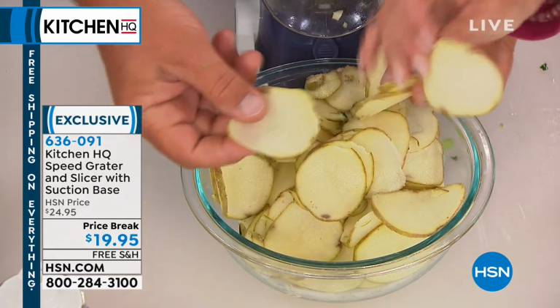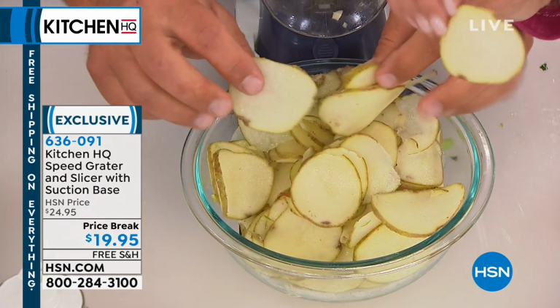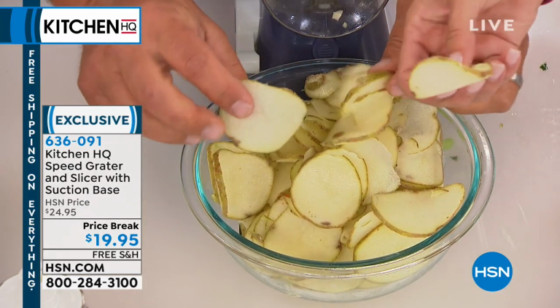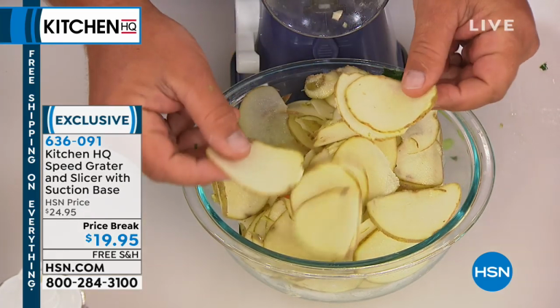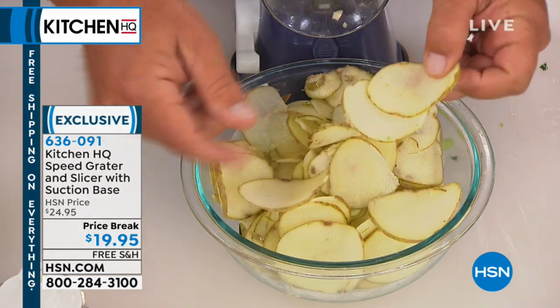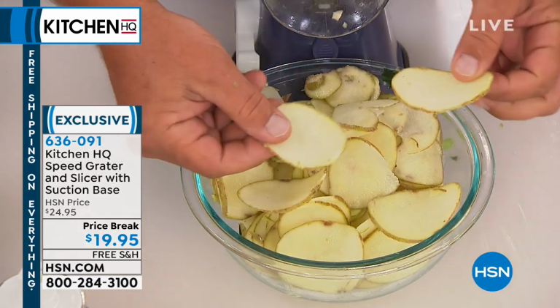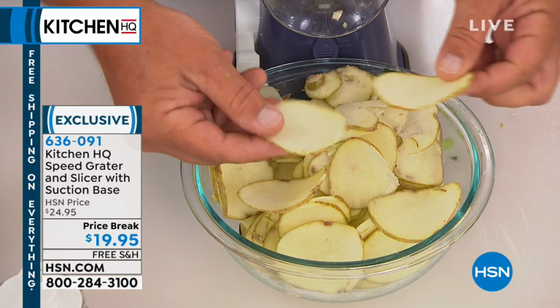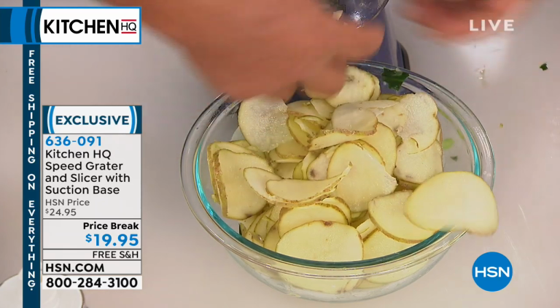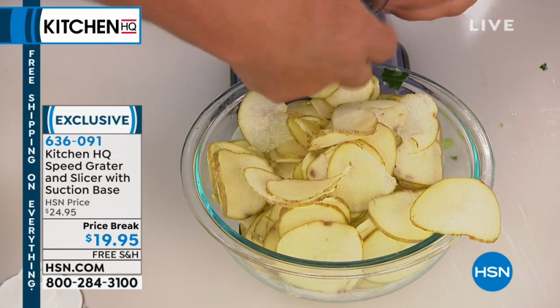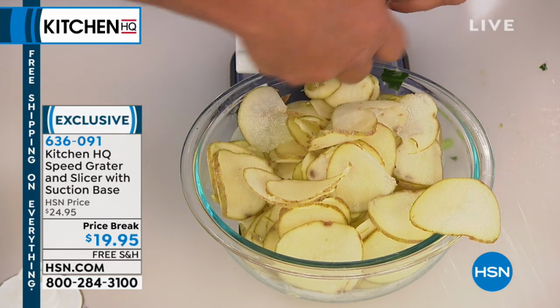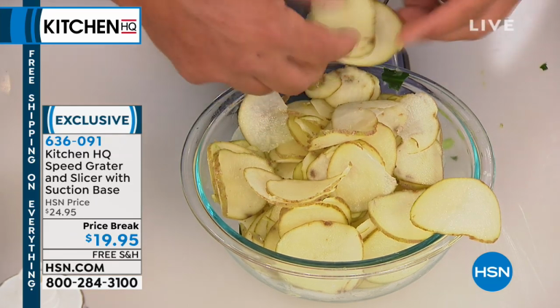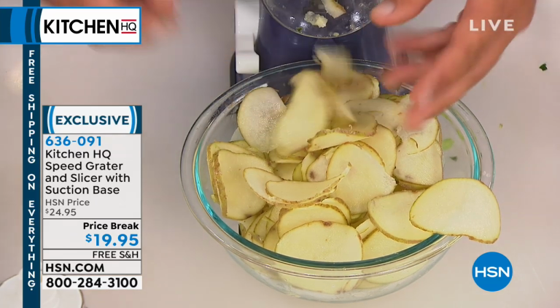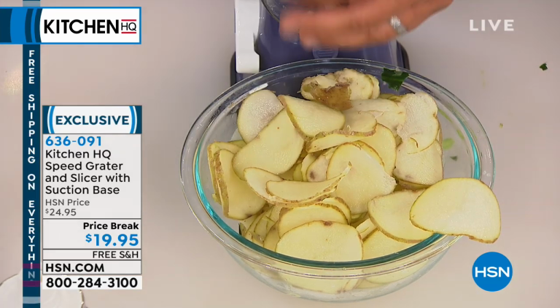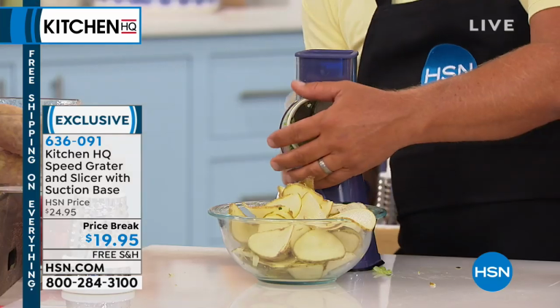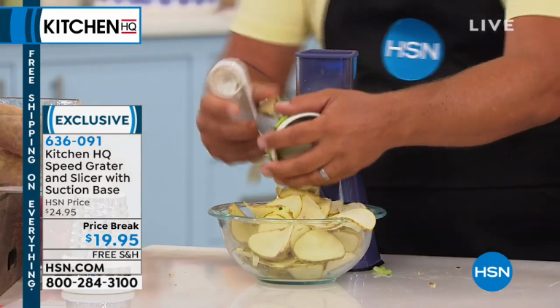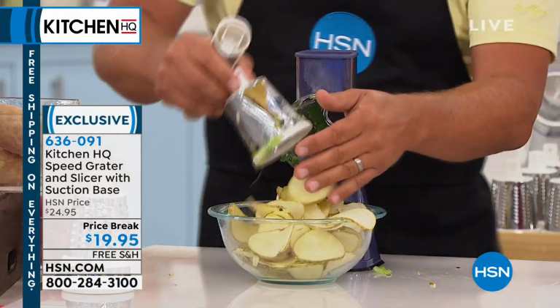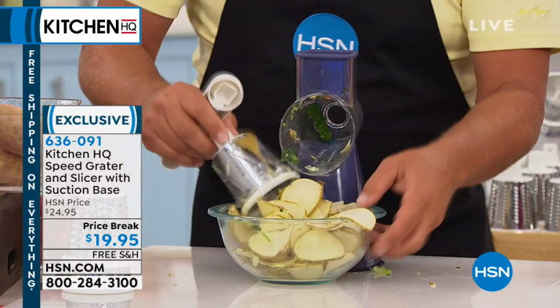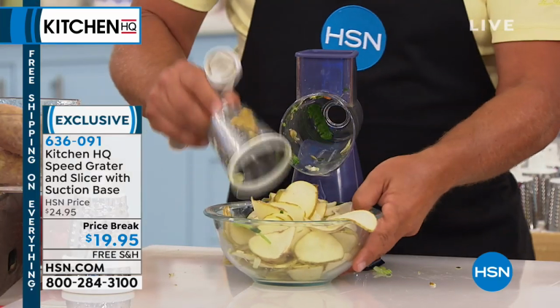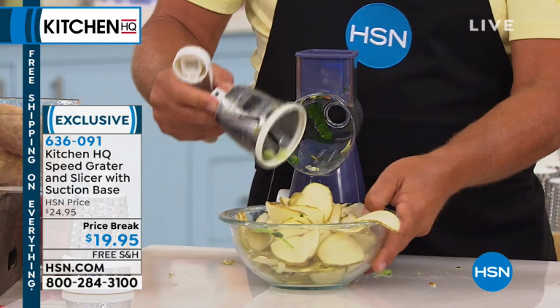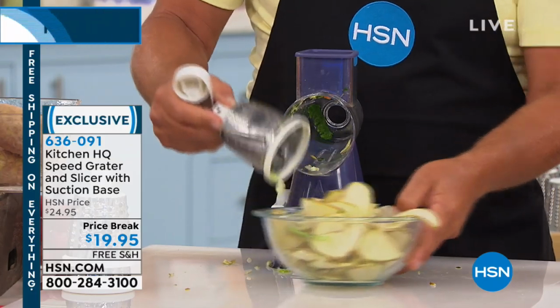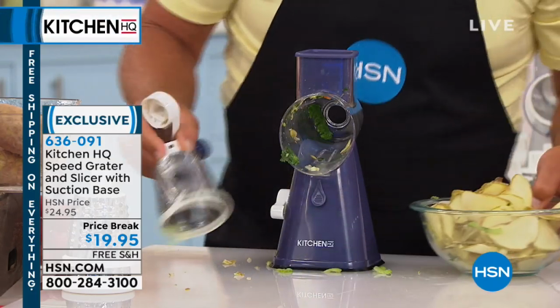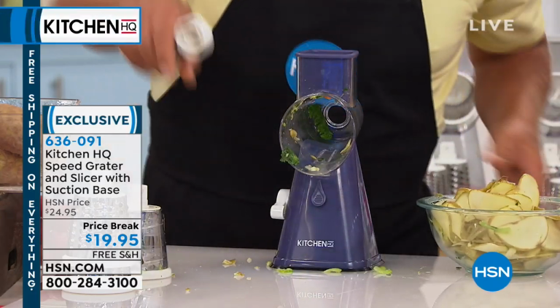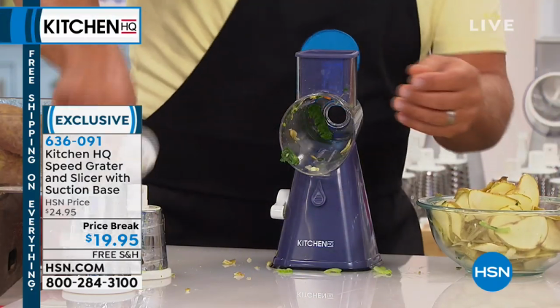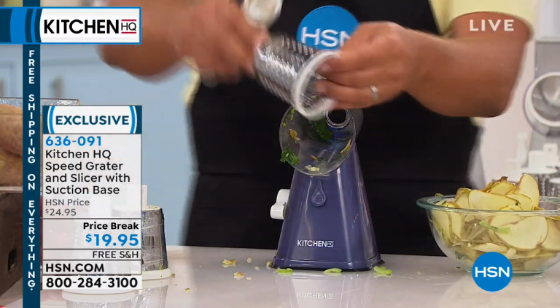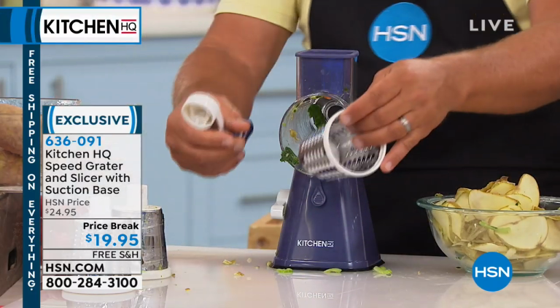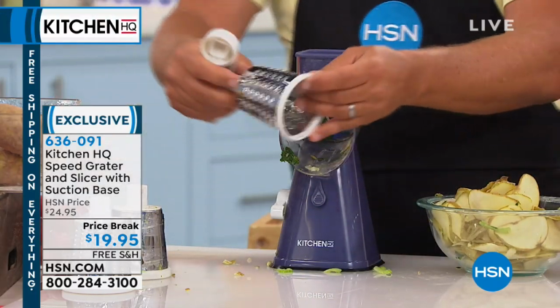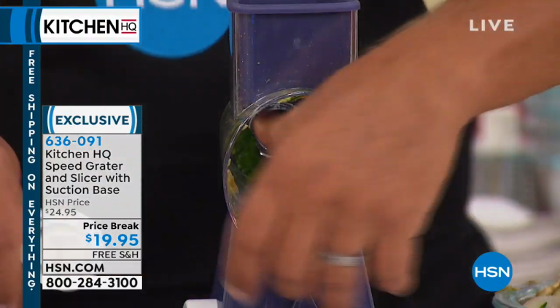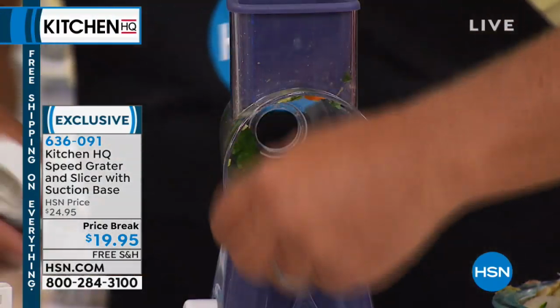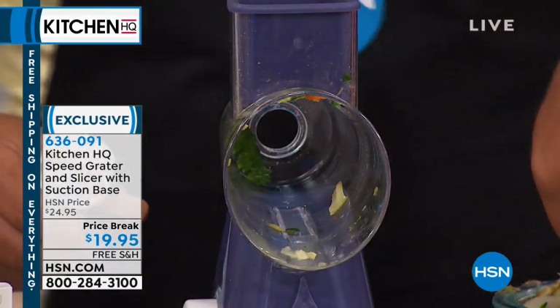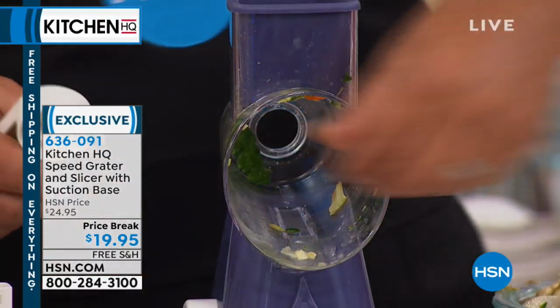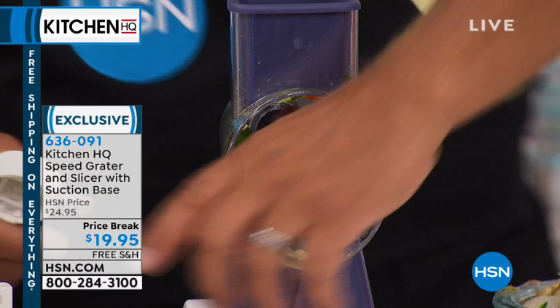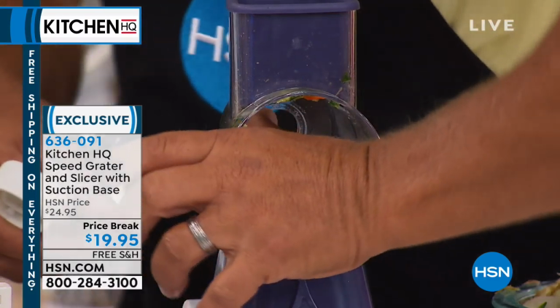Perfect for scalloped potatoes, potatoes gratin. You can make hash browns with this too. By changing out the drum — see if you don't wanna slice your potatoes — please do me a favor, John. You pop that drum out so fast, can you show them how this works? I'm gonna show you exactly. Because this is where you go, I love this thing.